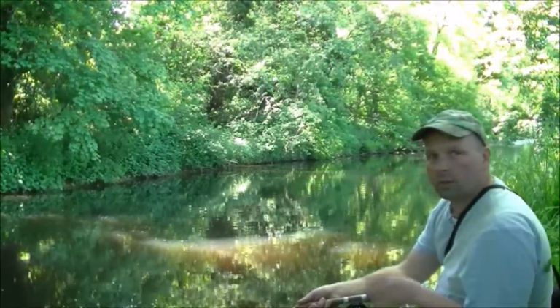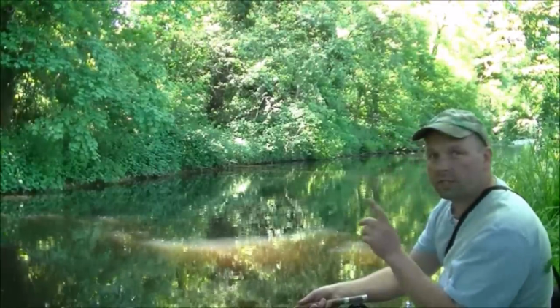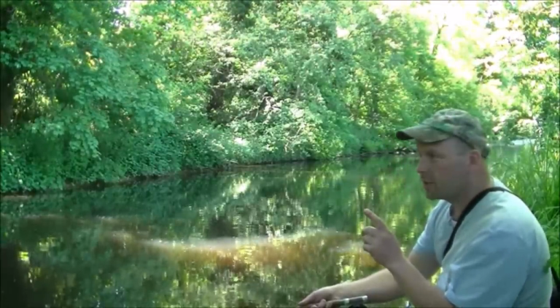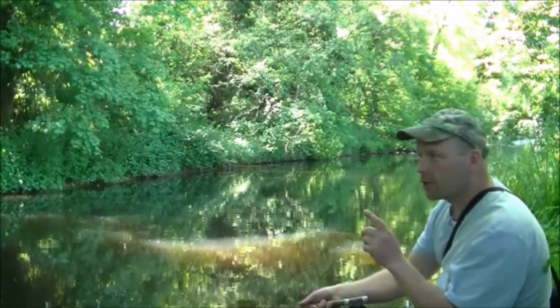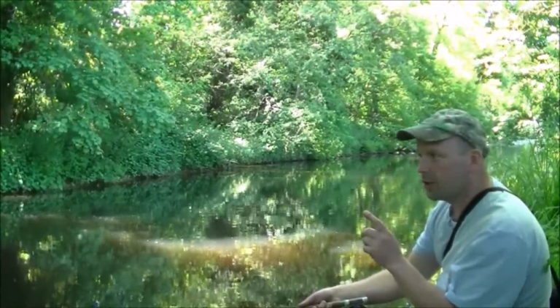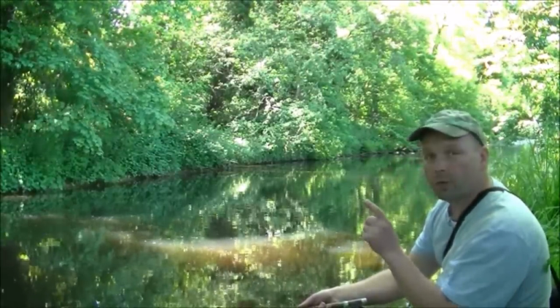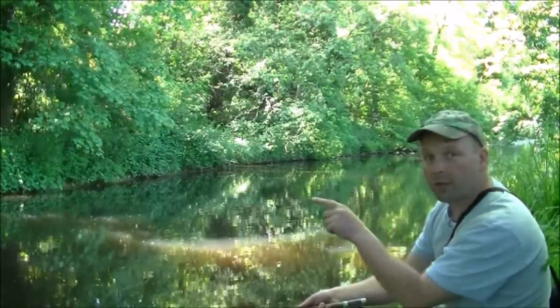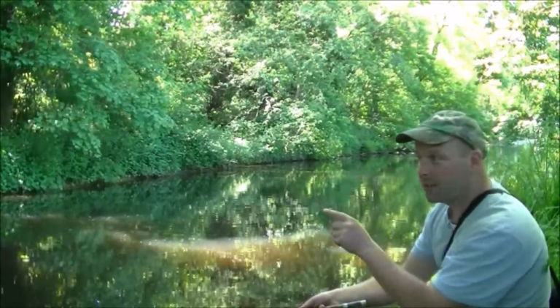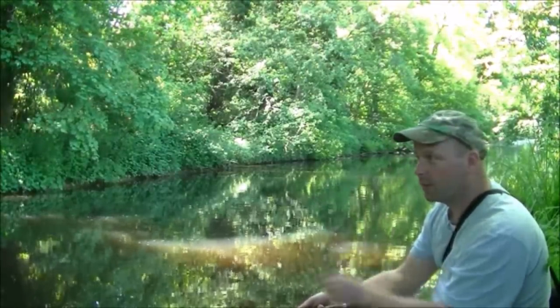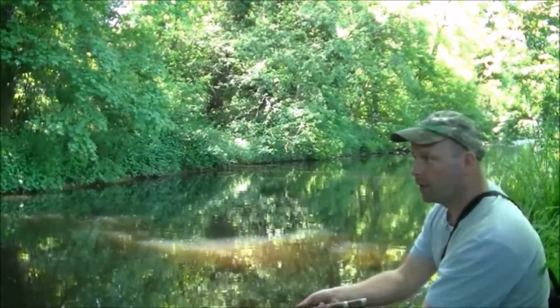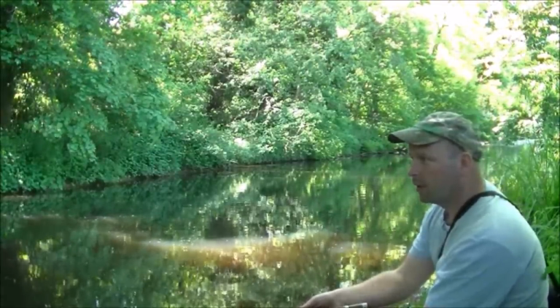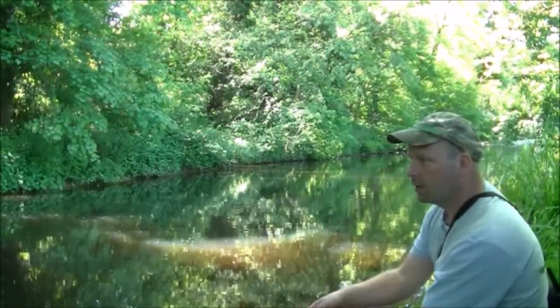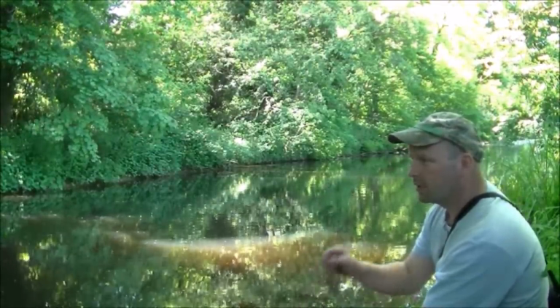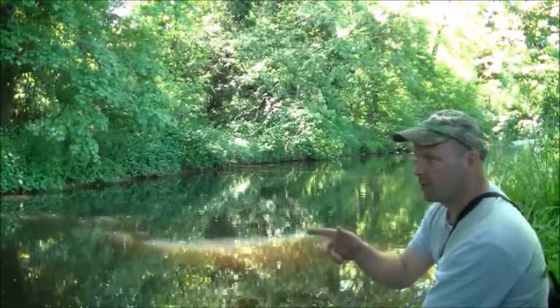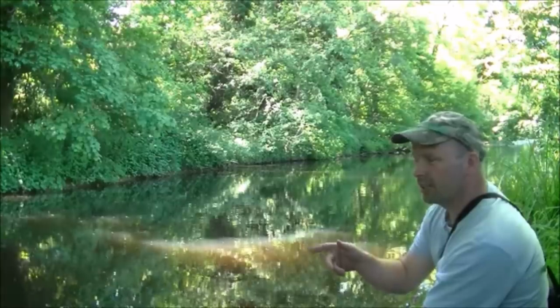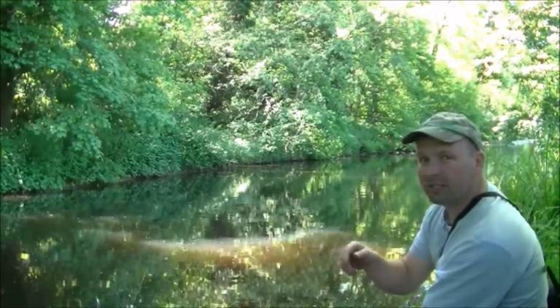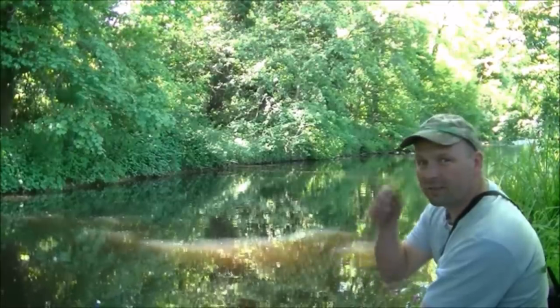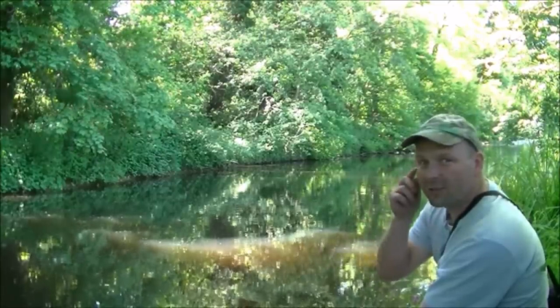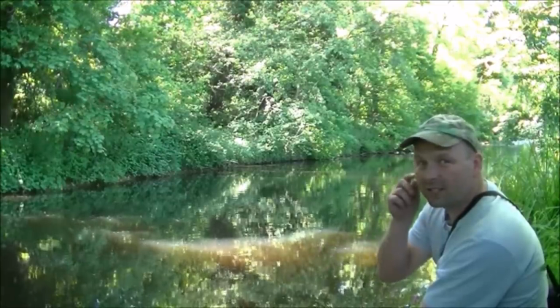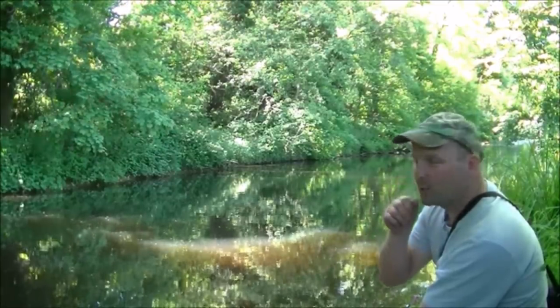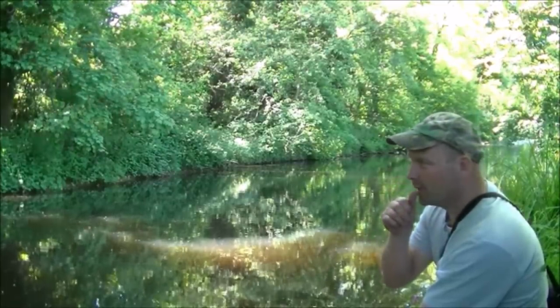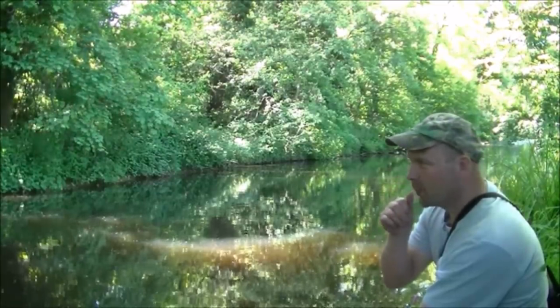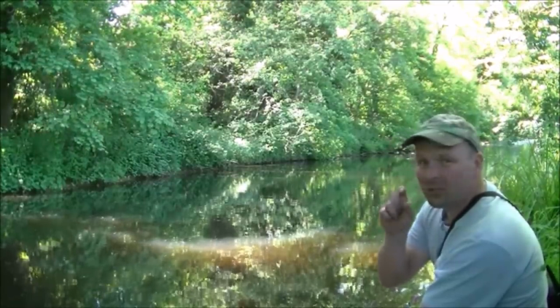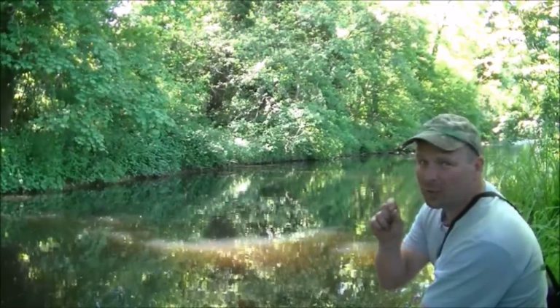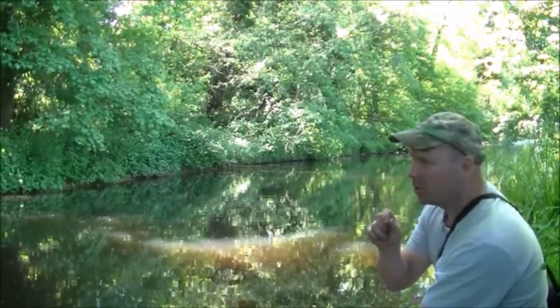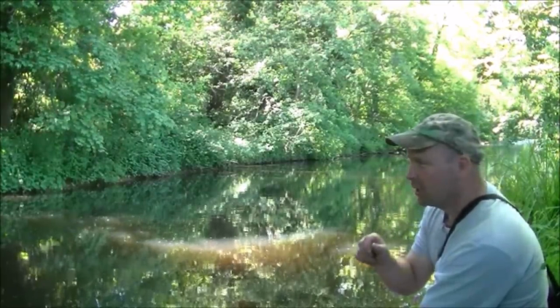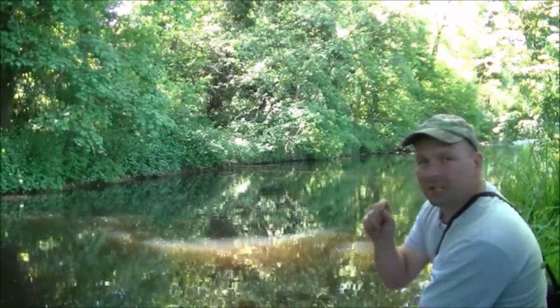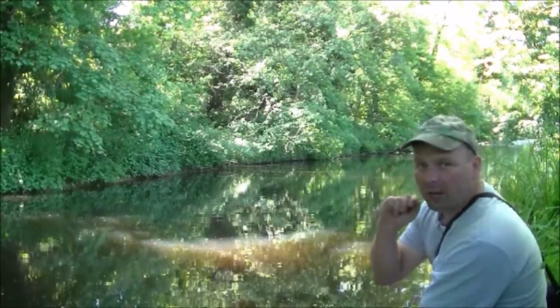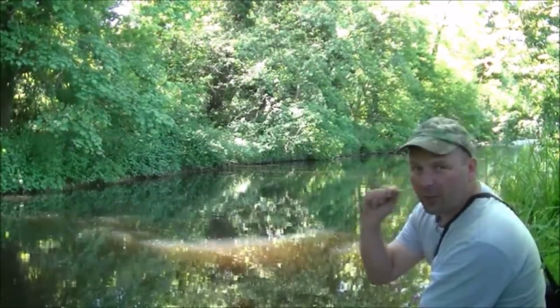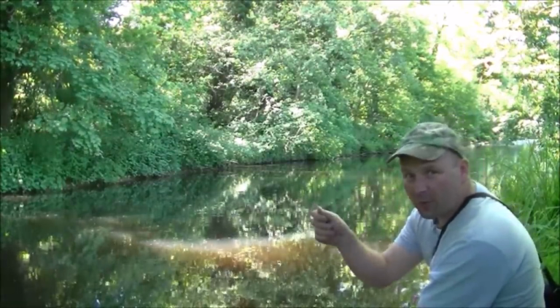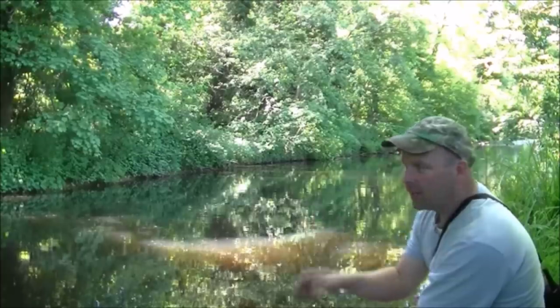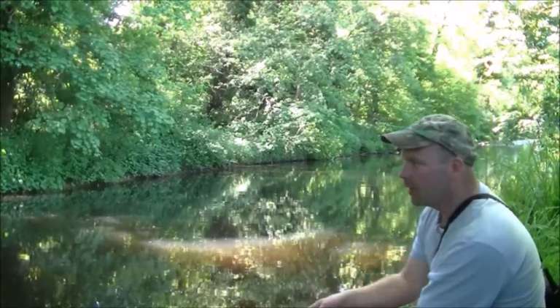There's a decent sized fish rising on the other side of the river. It's just risen again but it's rising where there's a little stream coming in — just out of reach. I'm going to try and throw the mayfly over there.